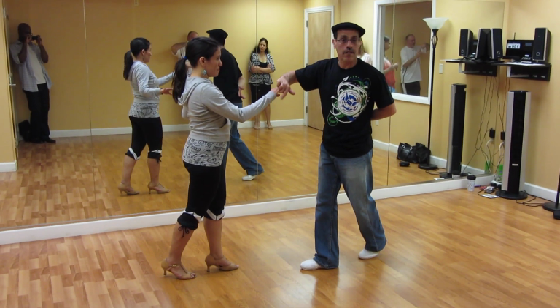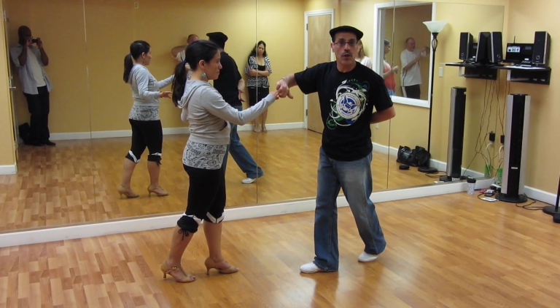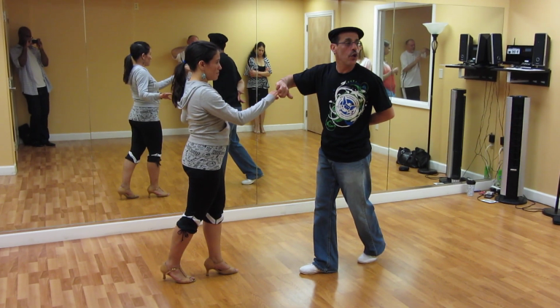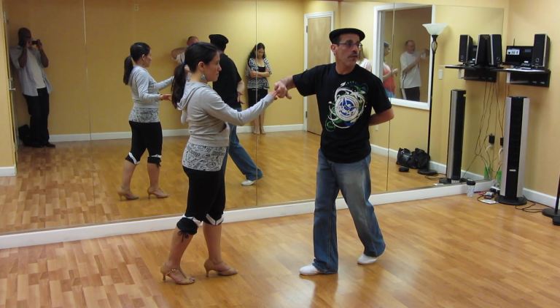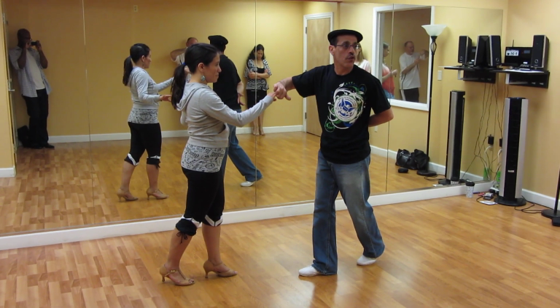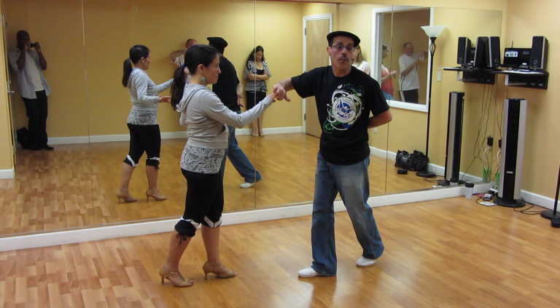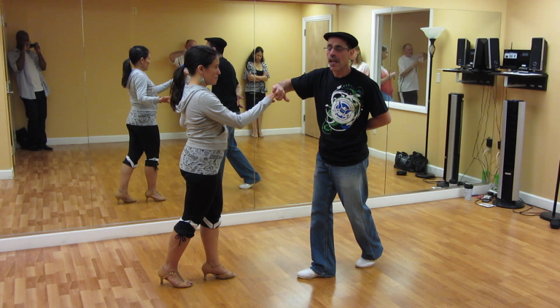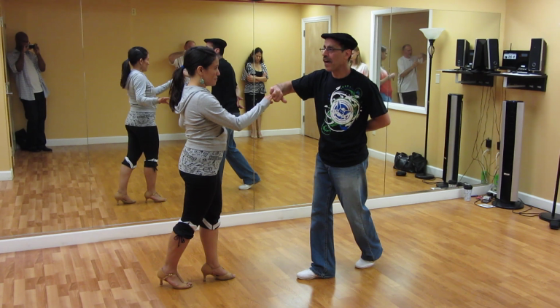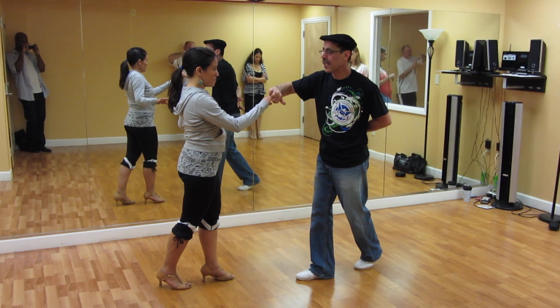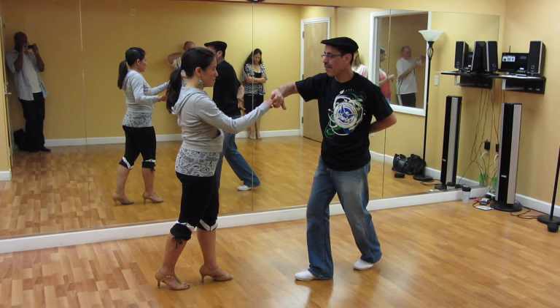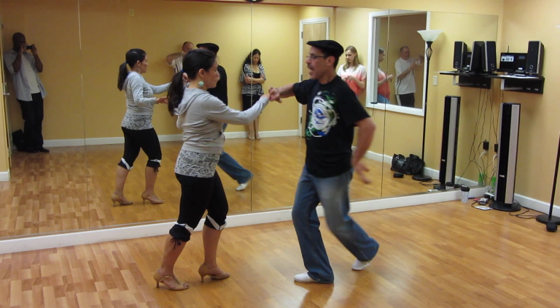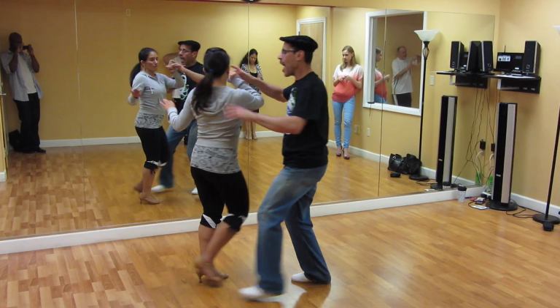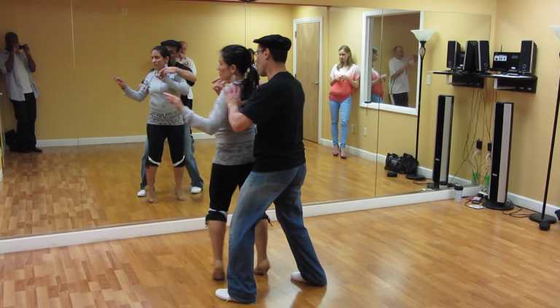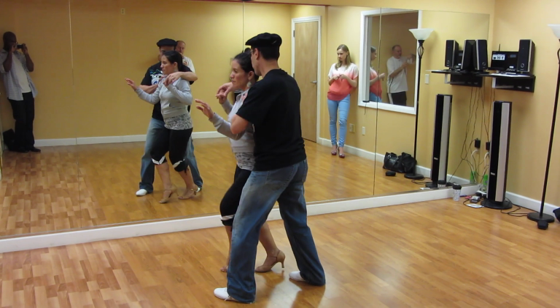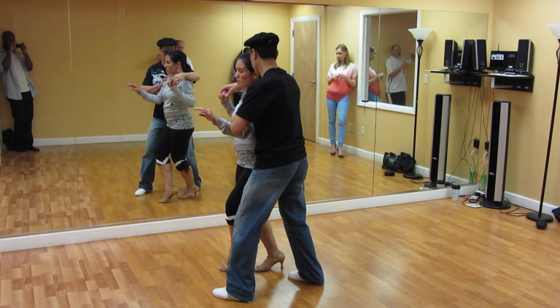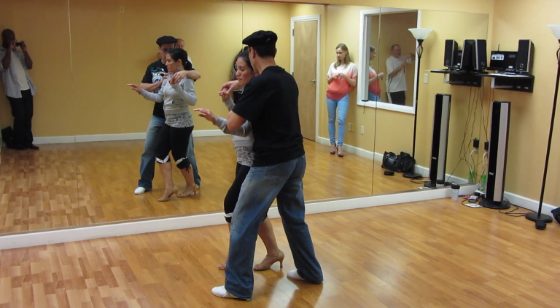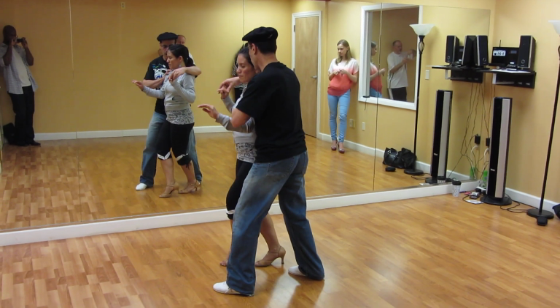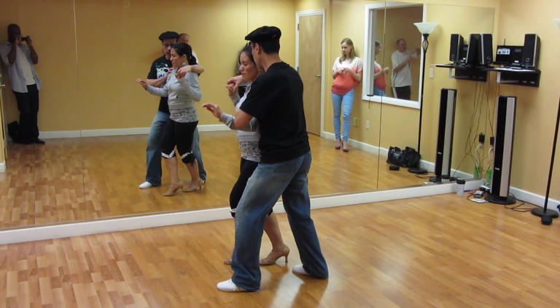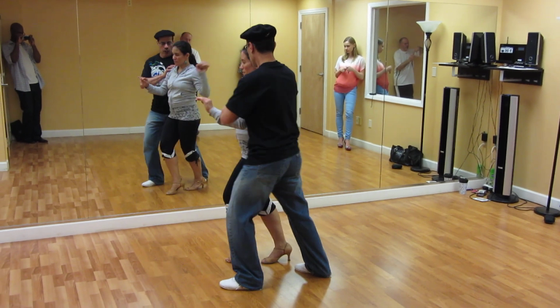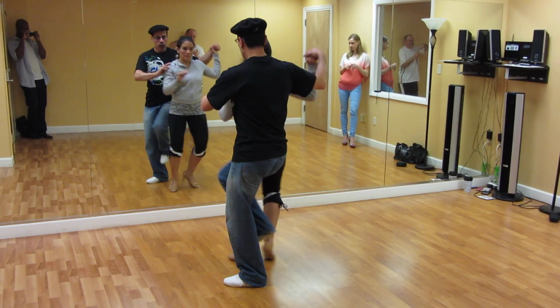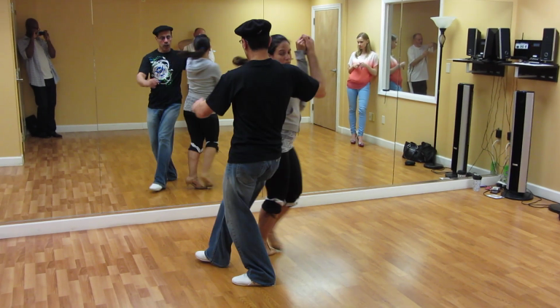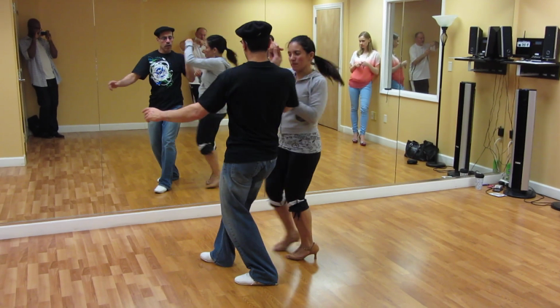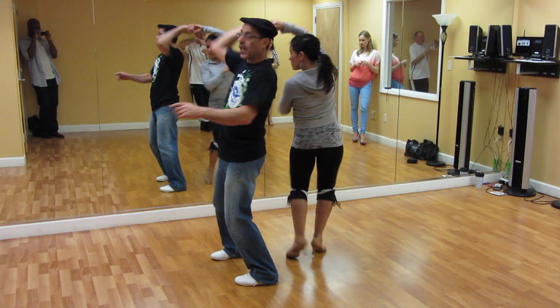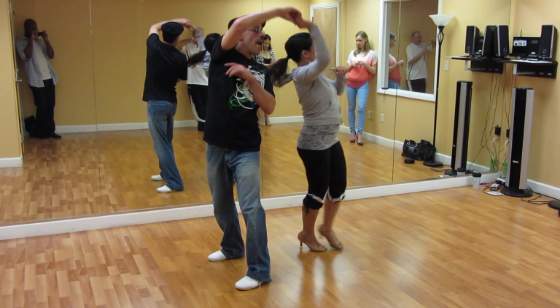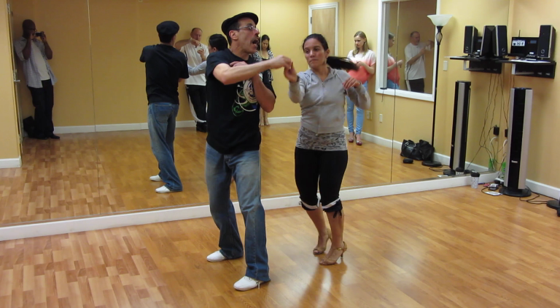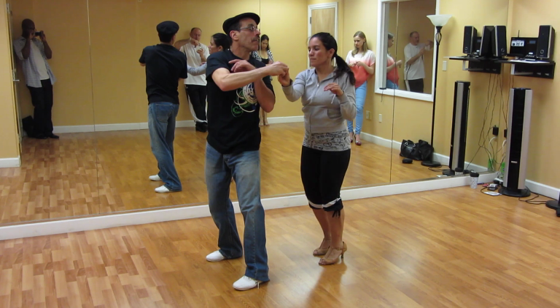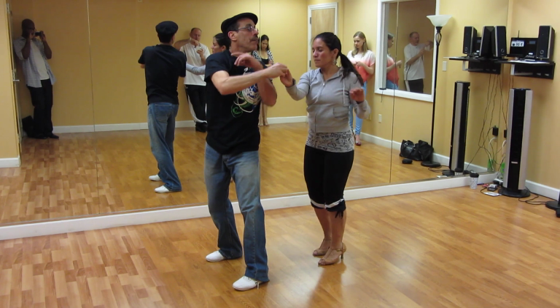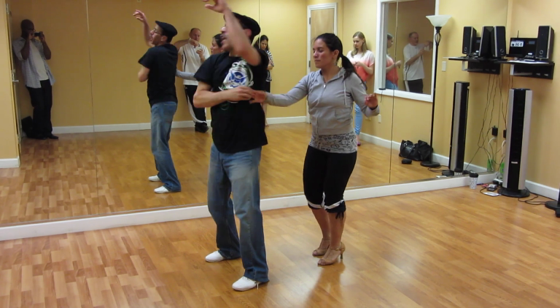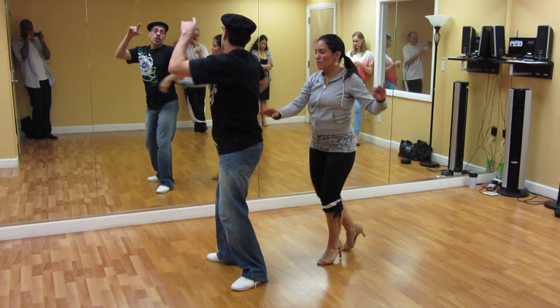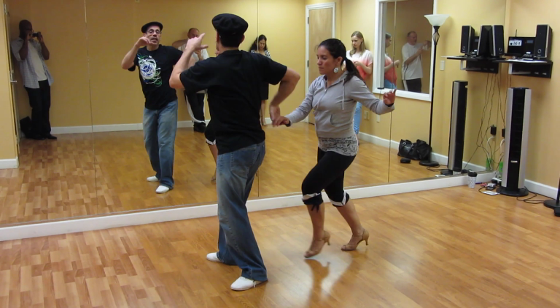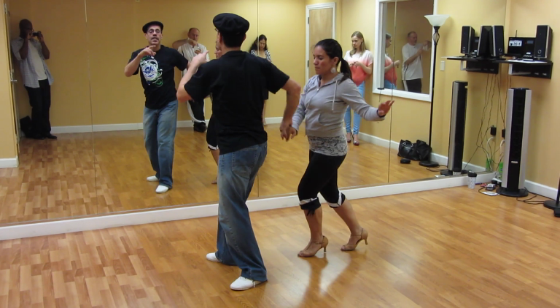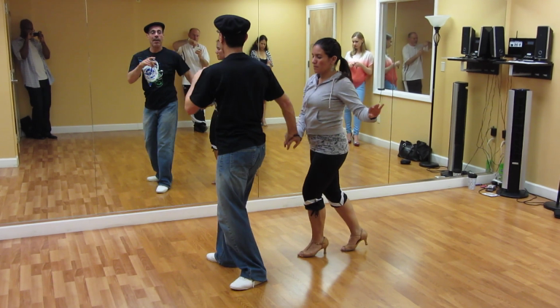Just like the Copa move in reverse — what they call reverse Copa. This is what we call the reverse Copa. Five, six, seven, and one. Move forward. Two, three, five, six, seven.